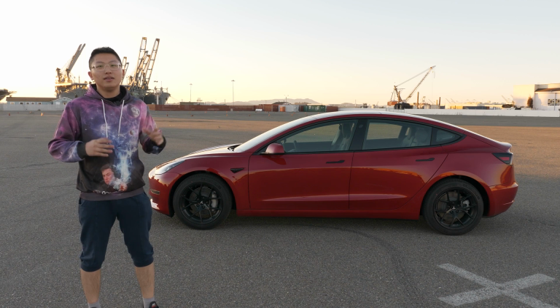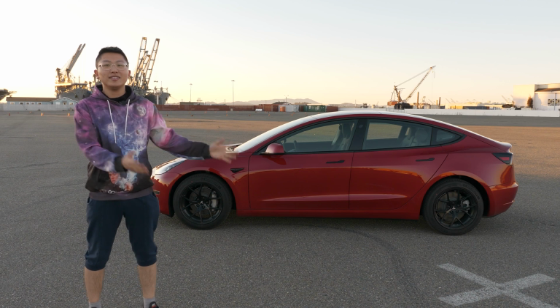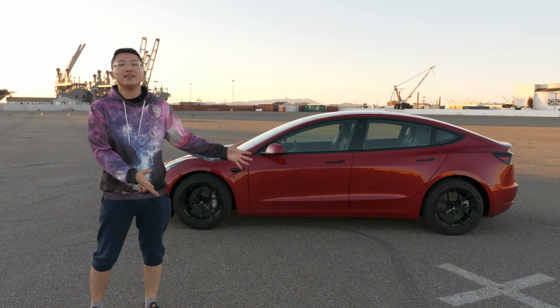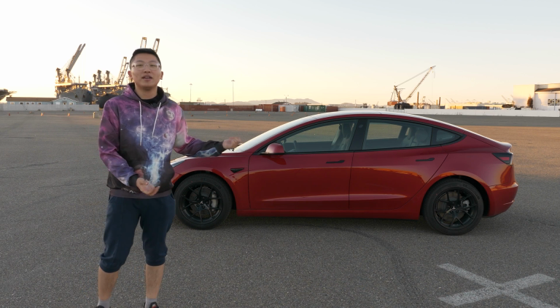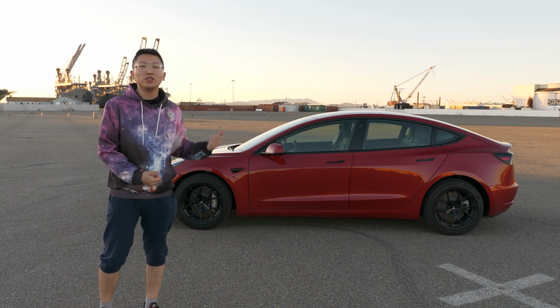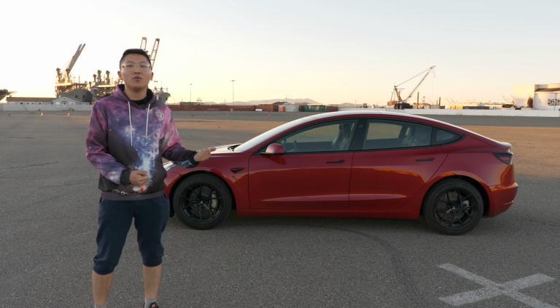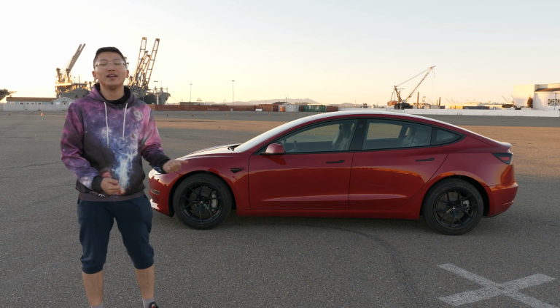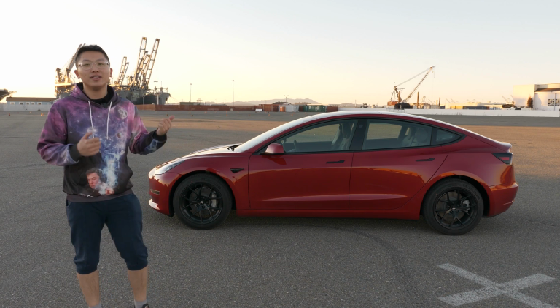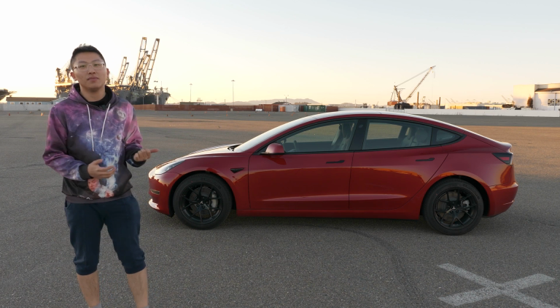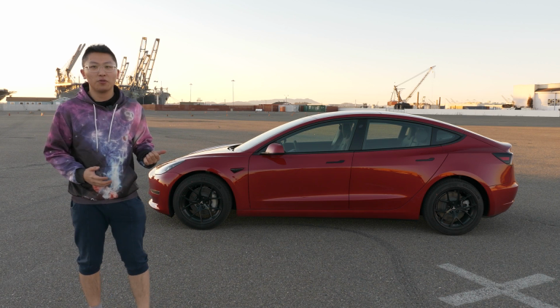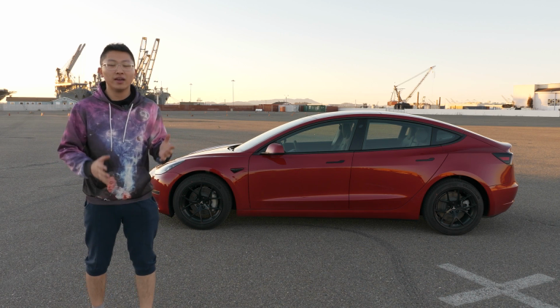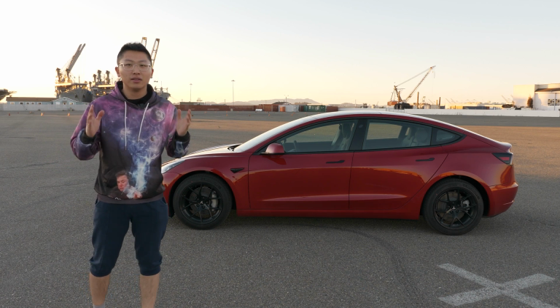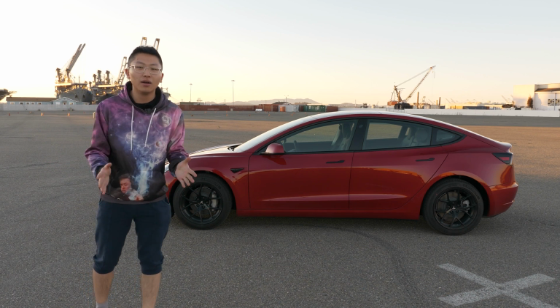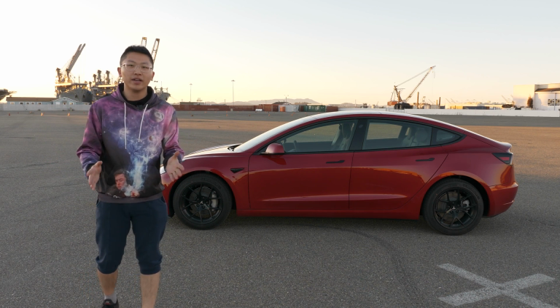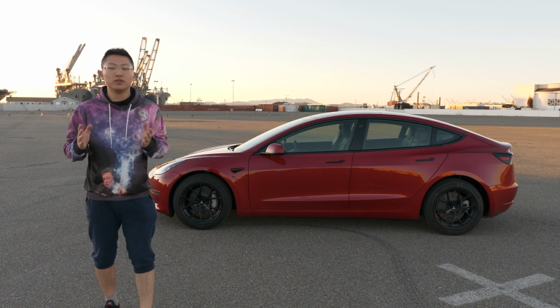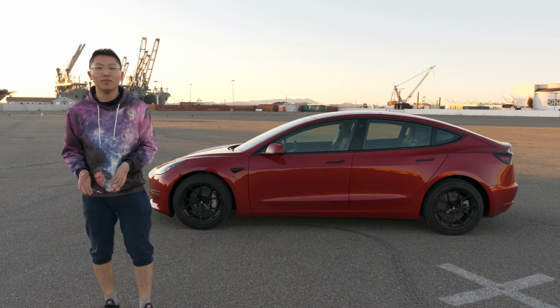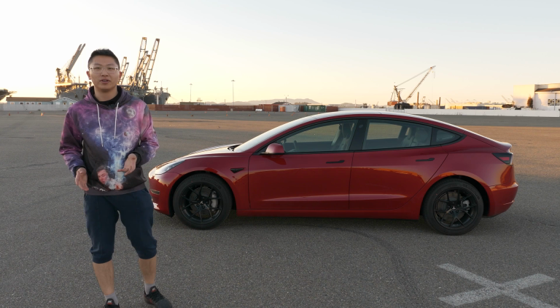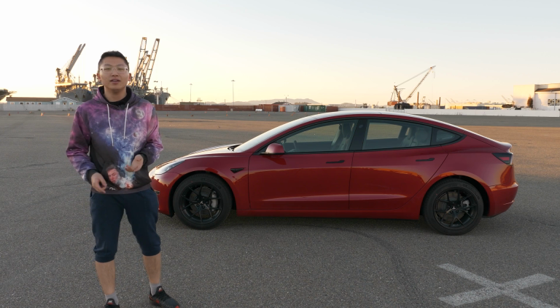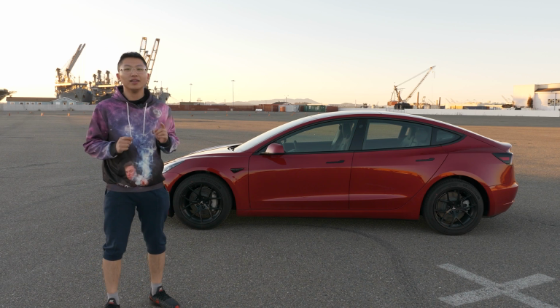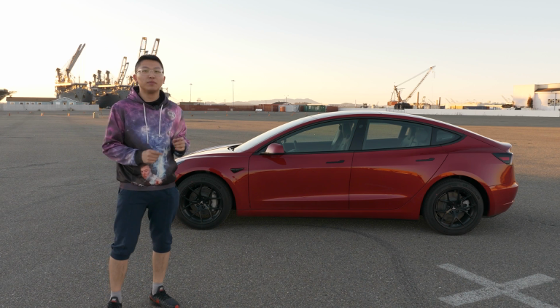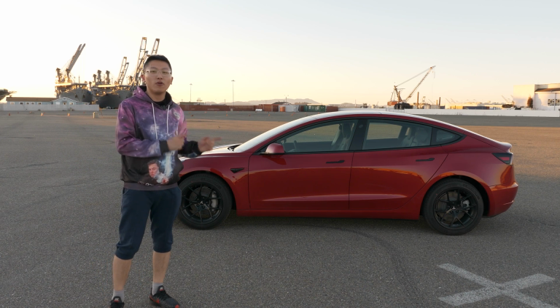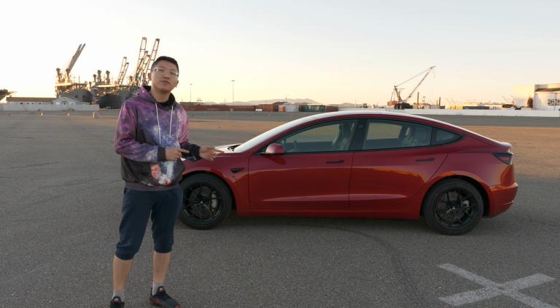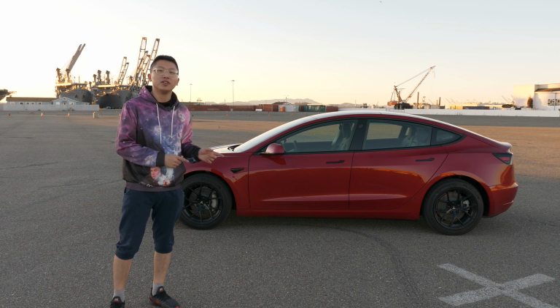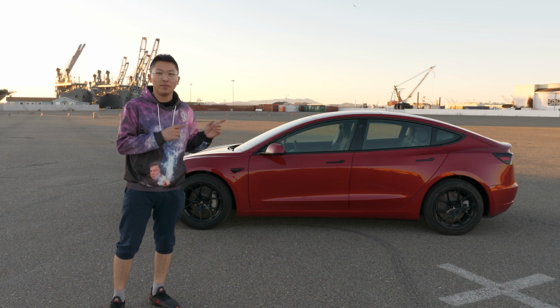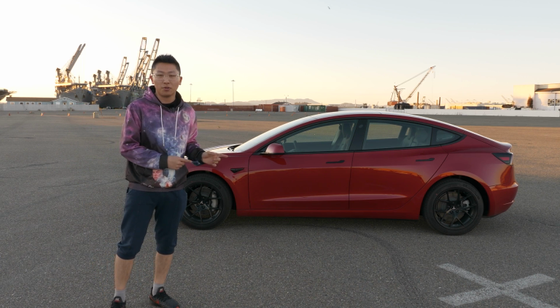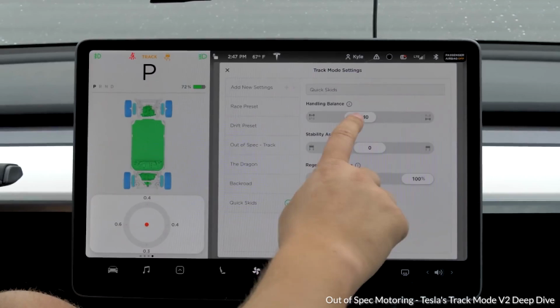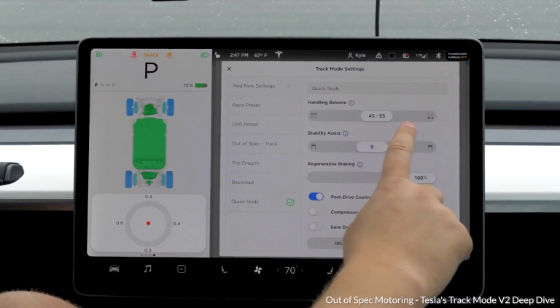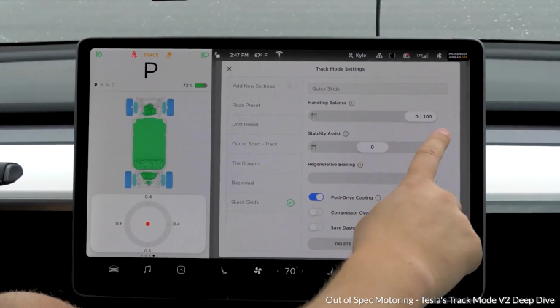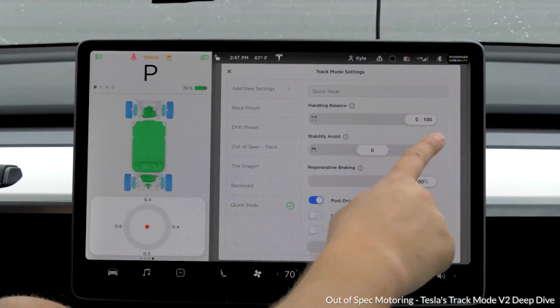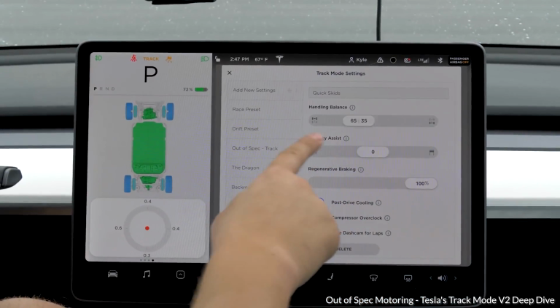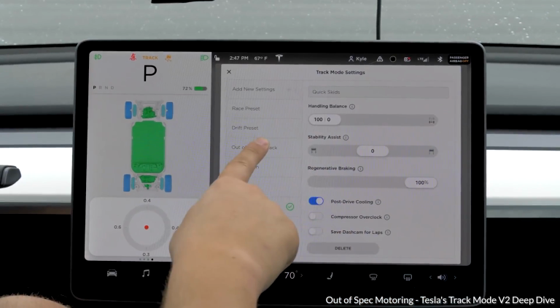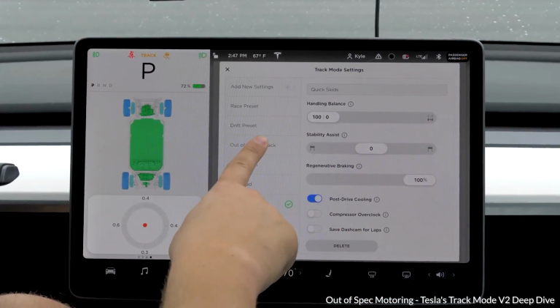This is my 2021 Tesla Model 3 long-range dual motor. Unlike the performance version of the Model 3, it does not have track mode.